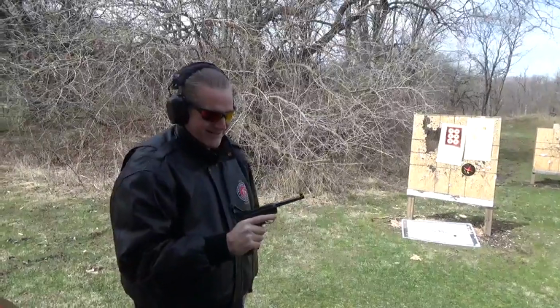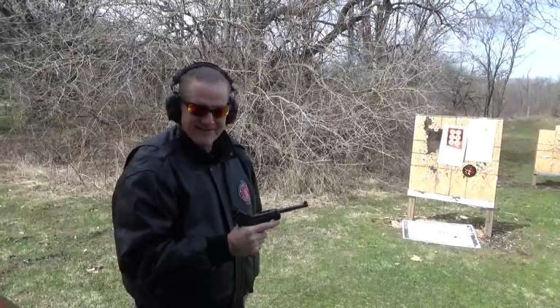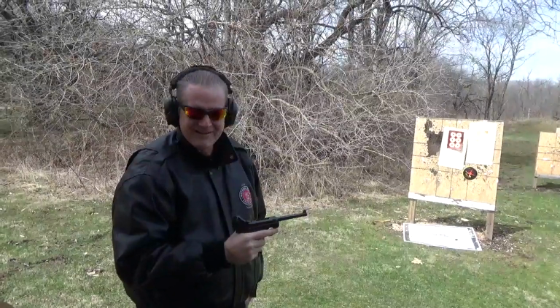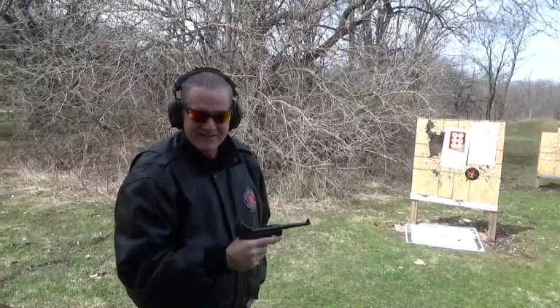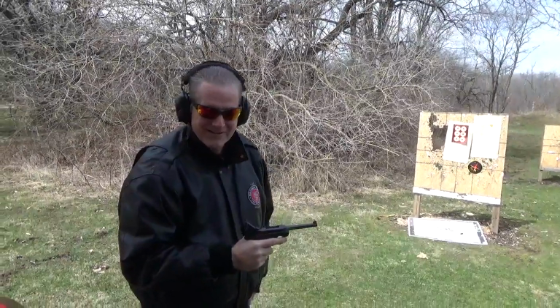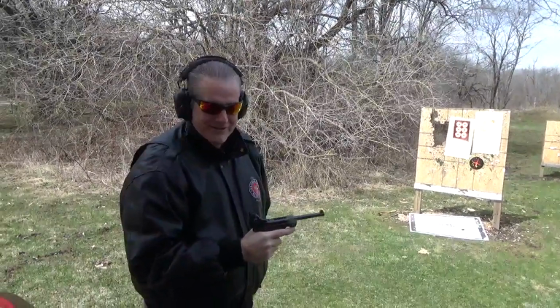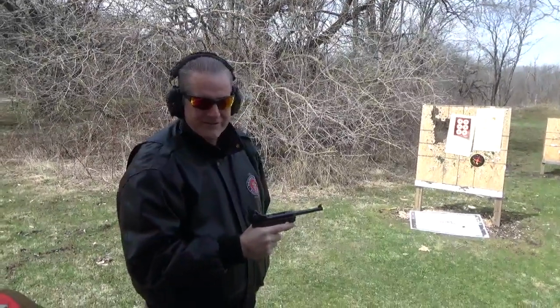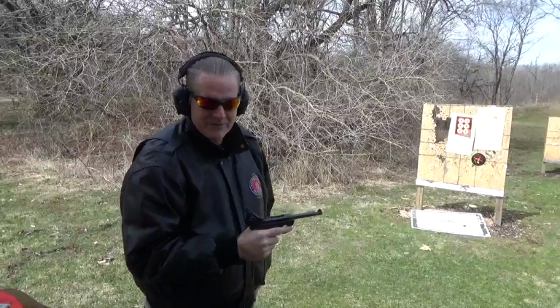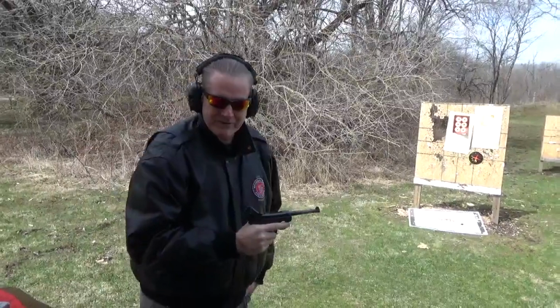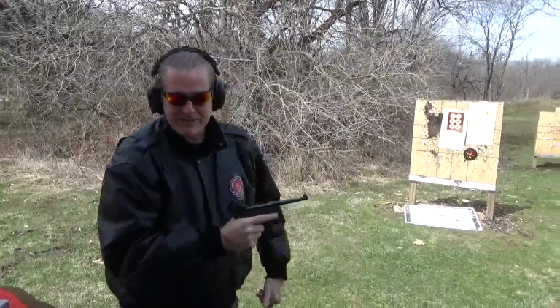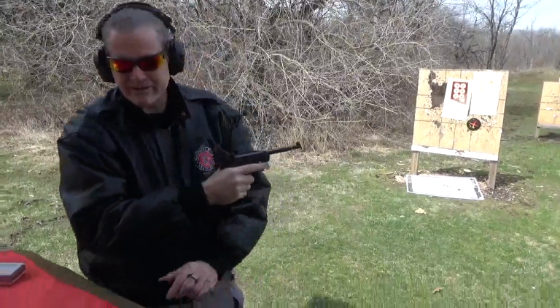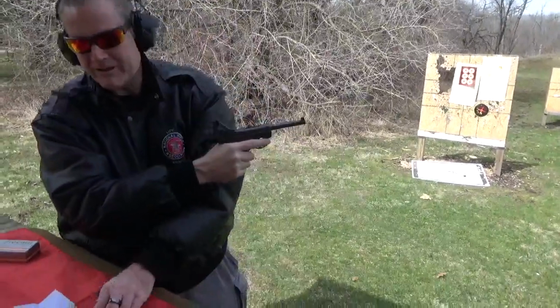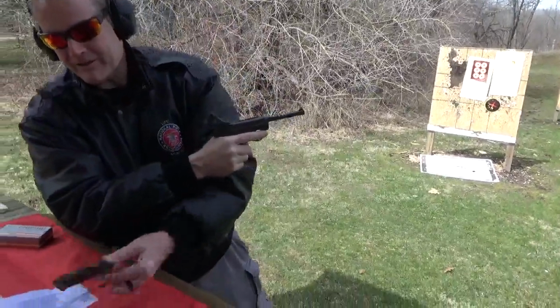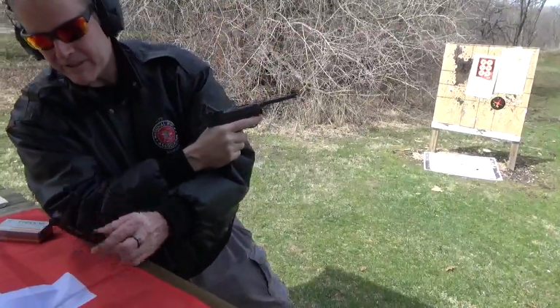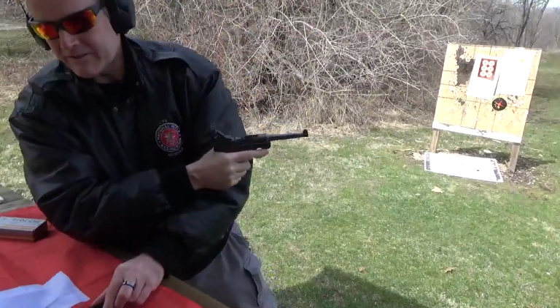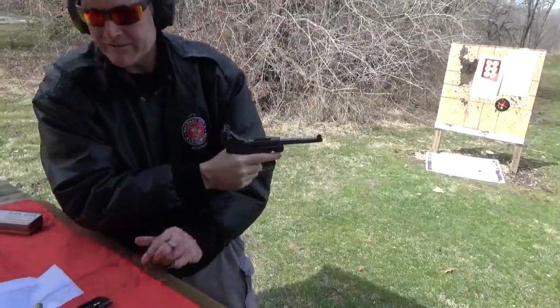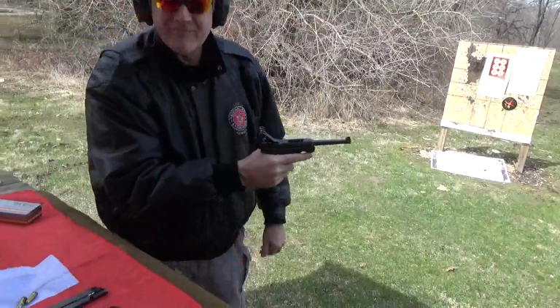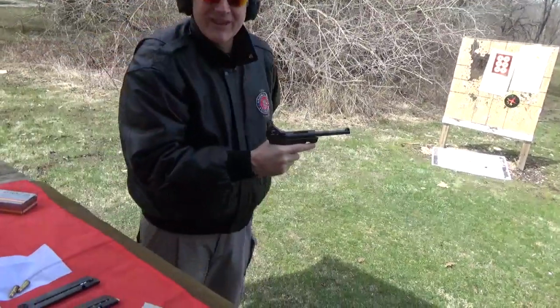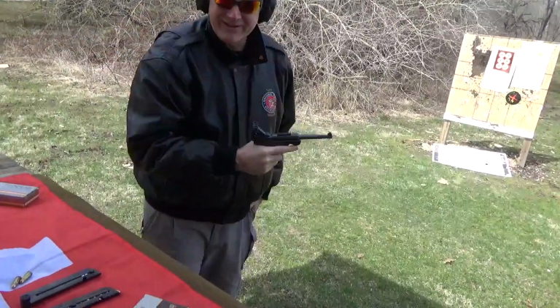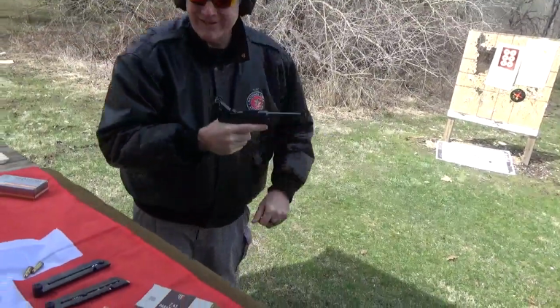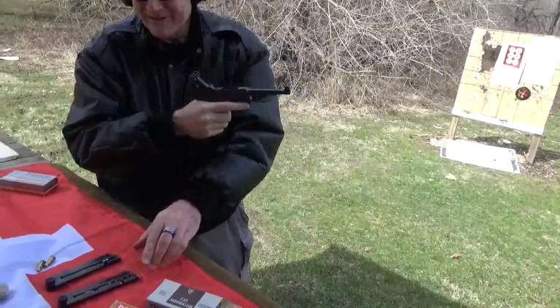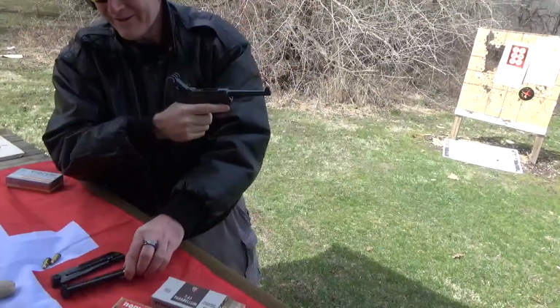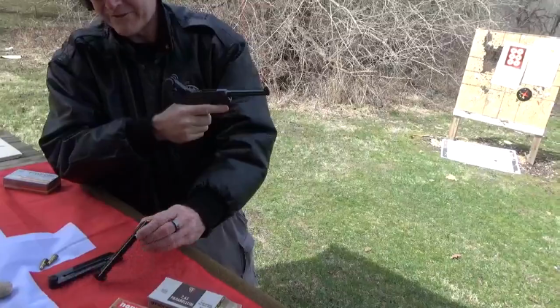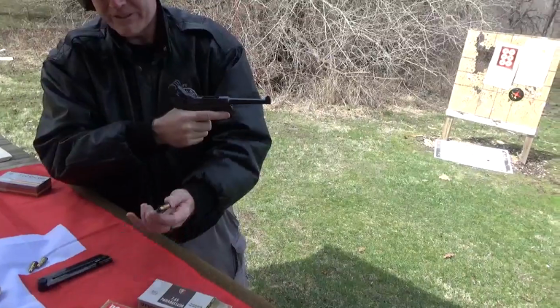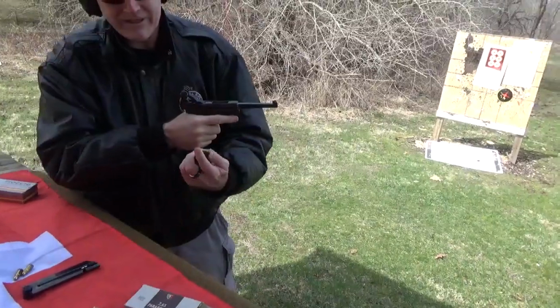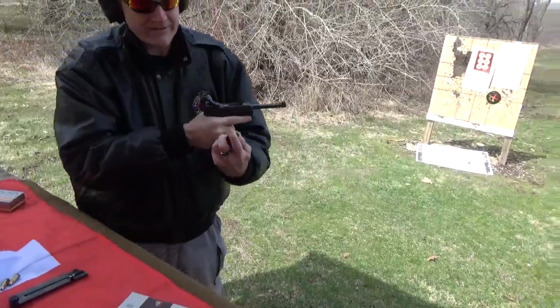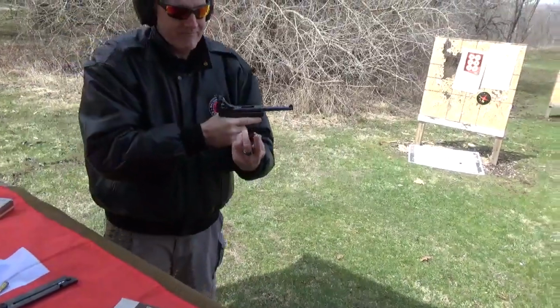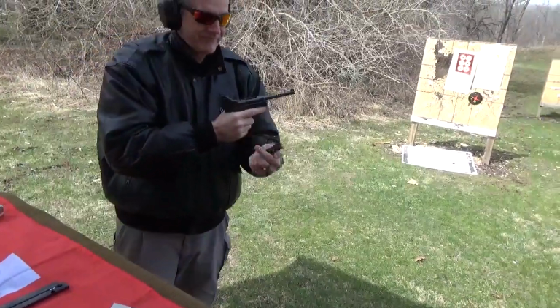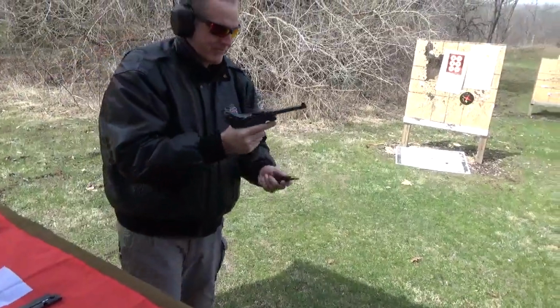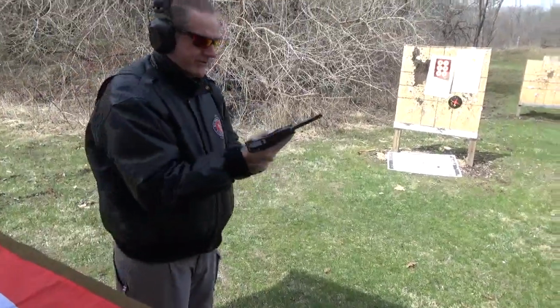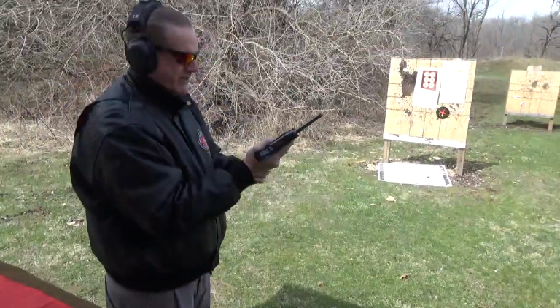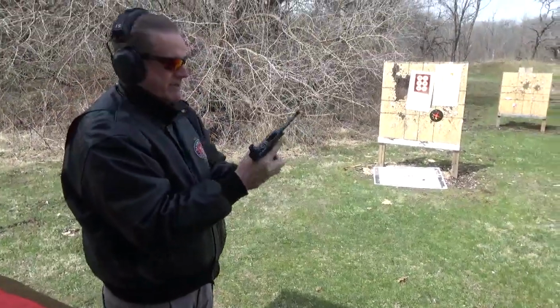It doesn't like Italian ammo — I didn't like the Fiocchi. It may not have liked my Italian magazines either. I'll try this mag again and see what happens.